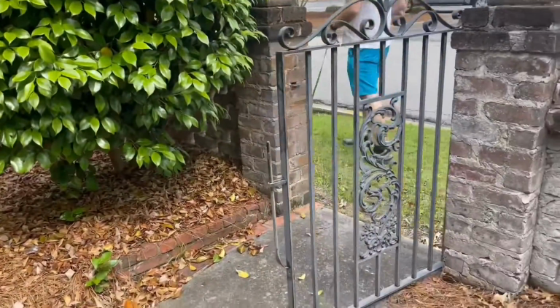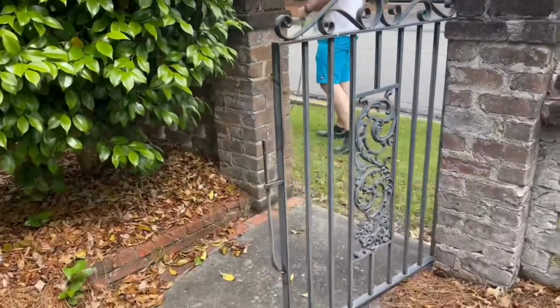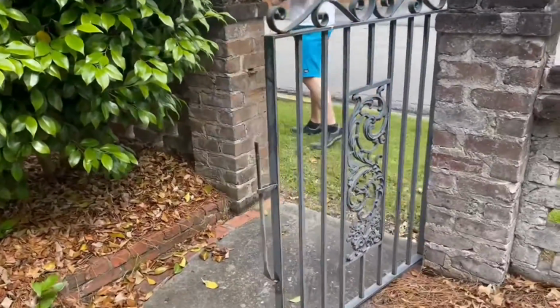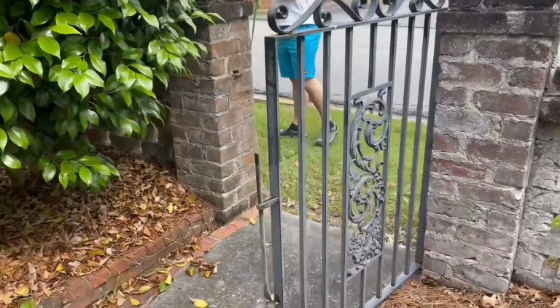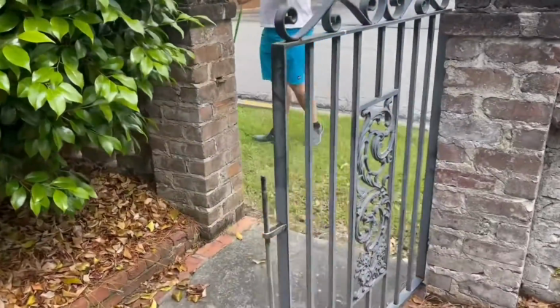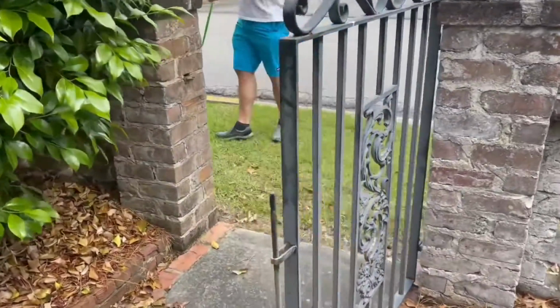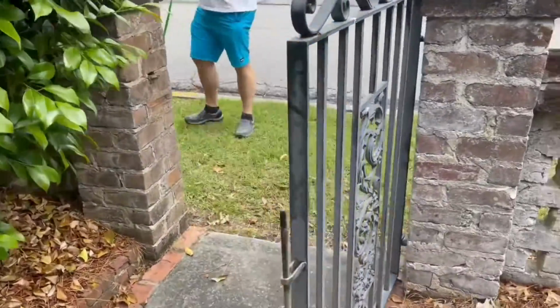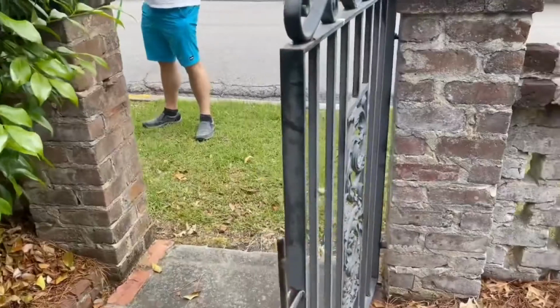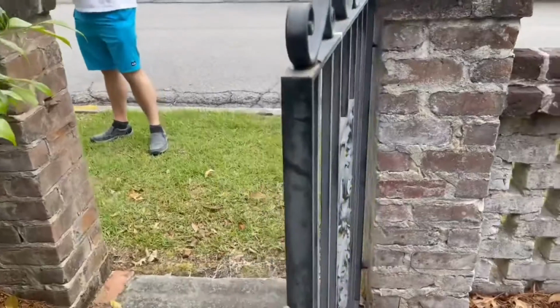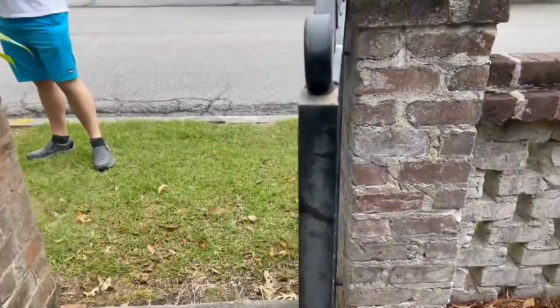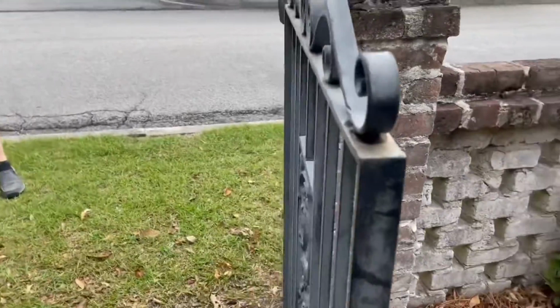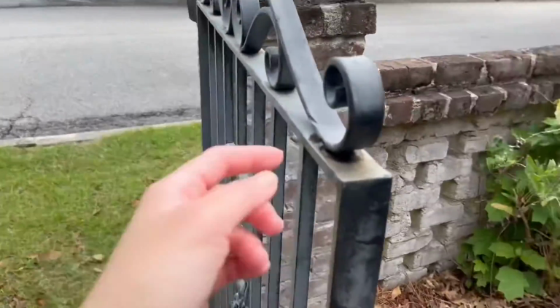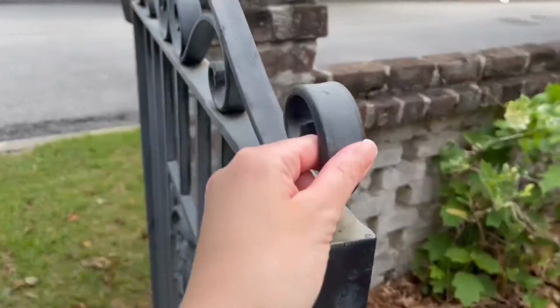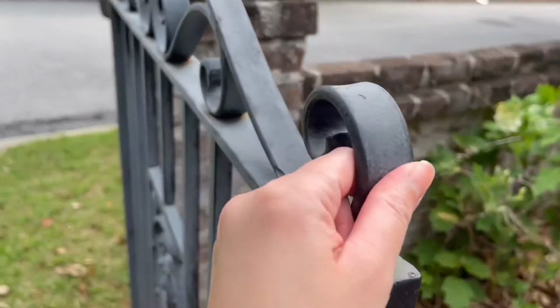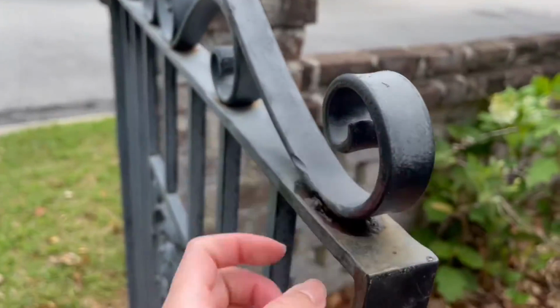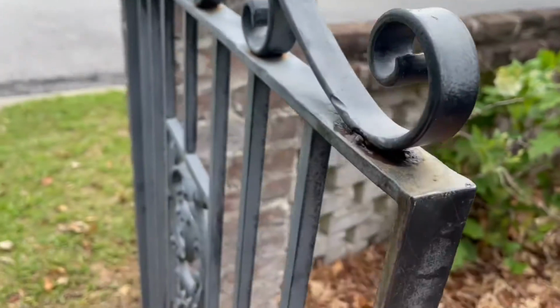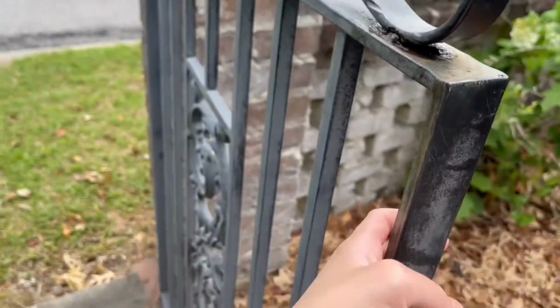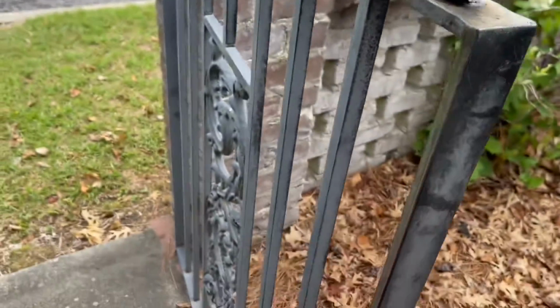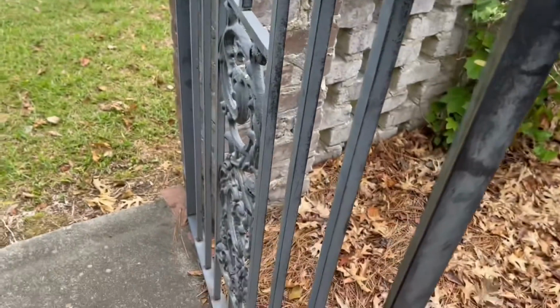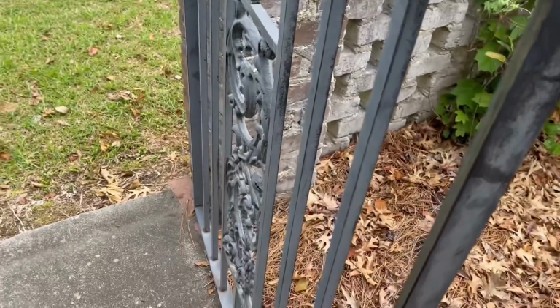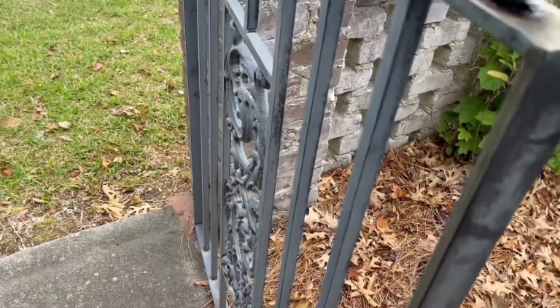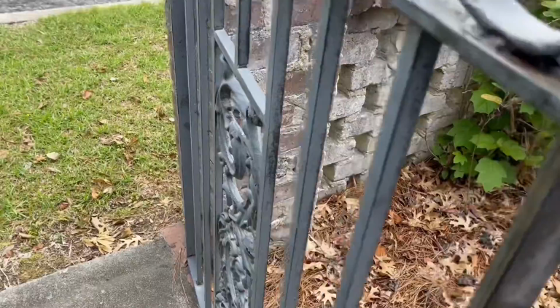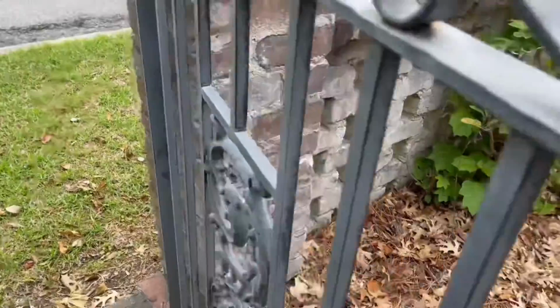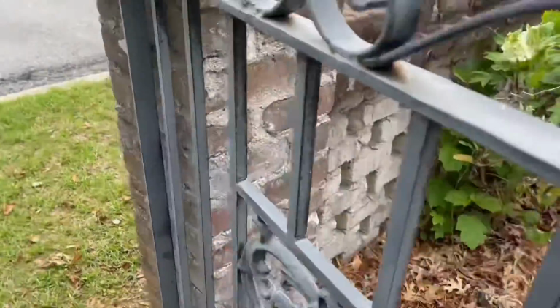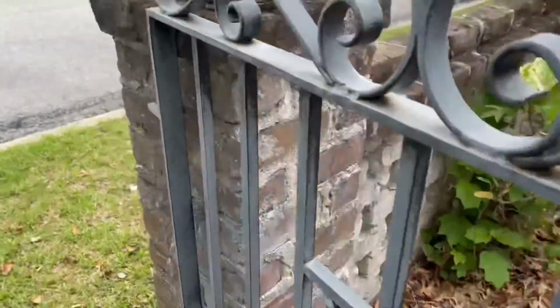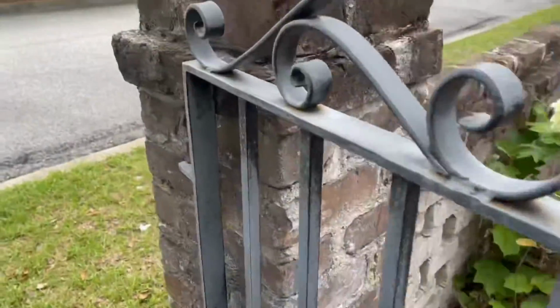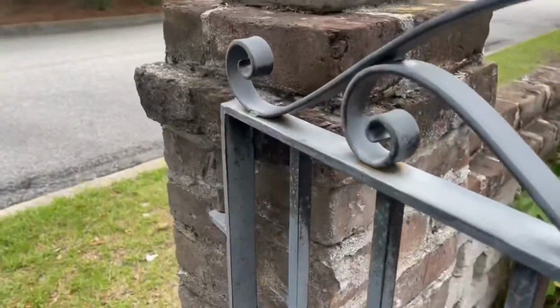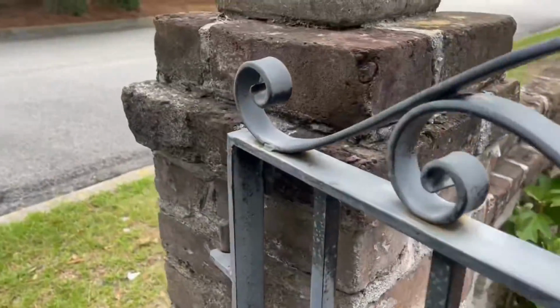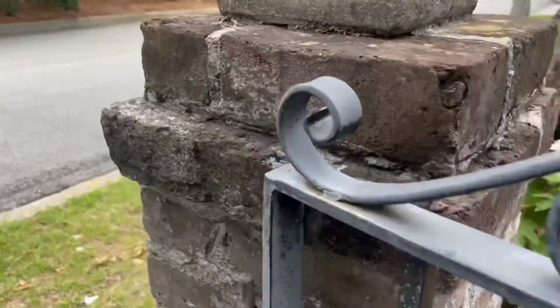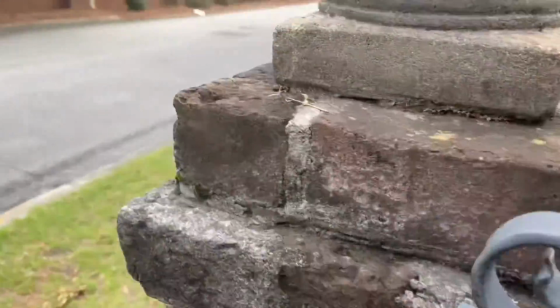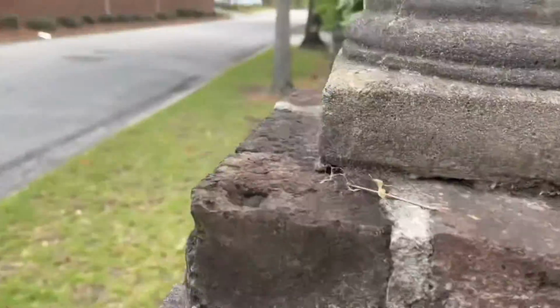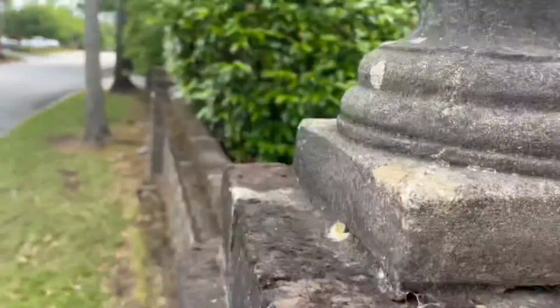Look at this. Wrought iron. Very nice. Look at some beautiful touches with this. It's just built for an office building.